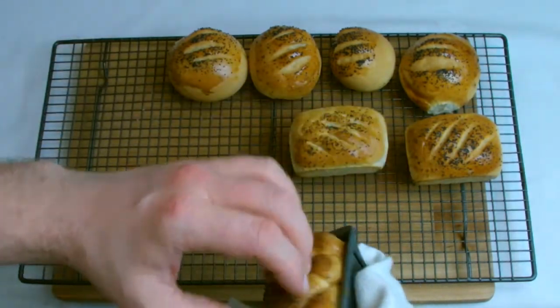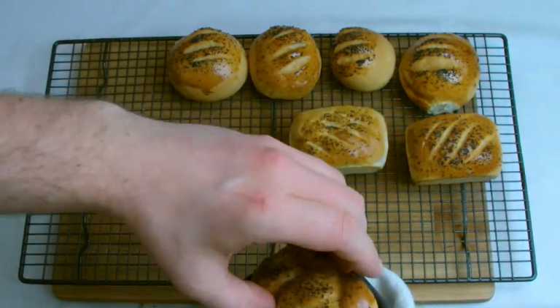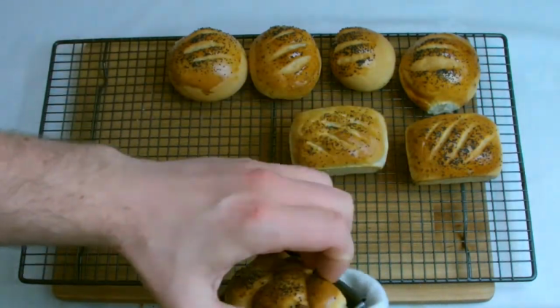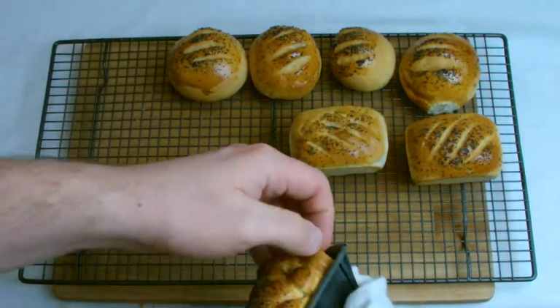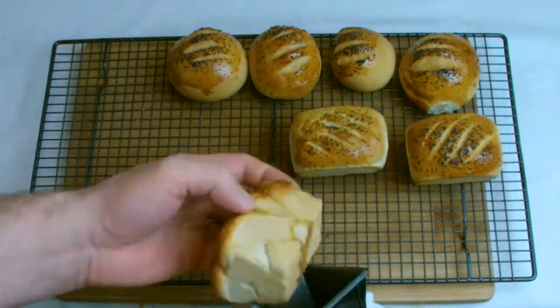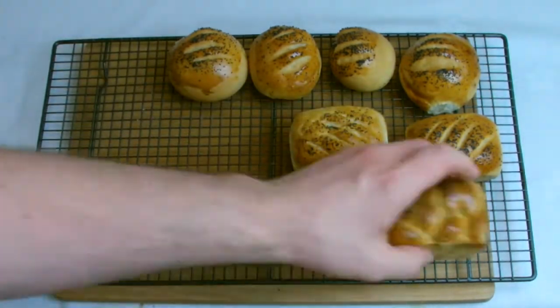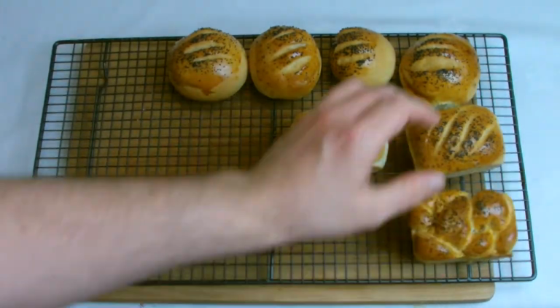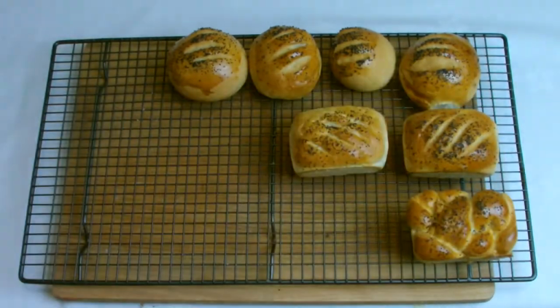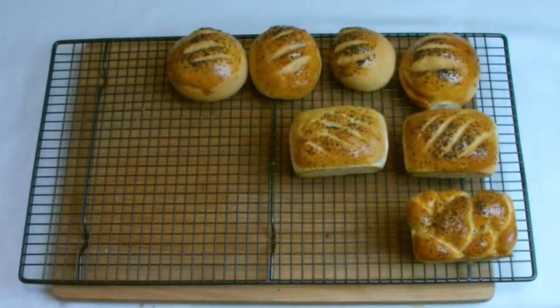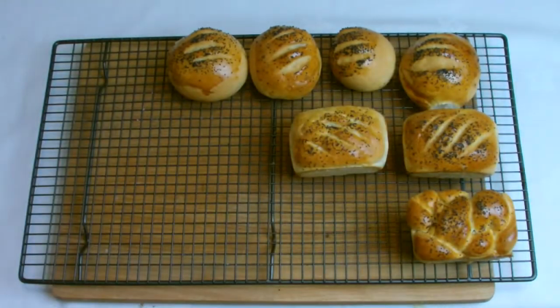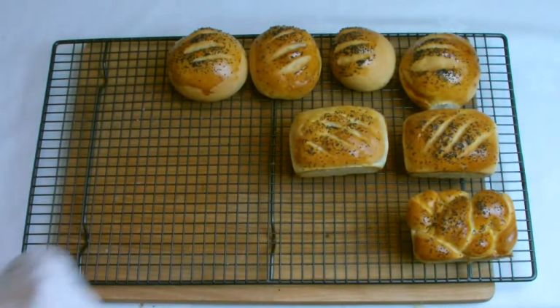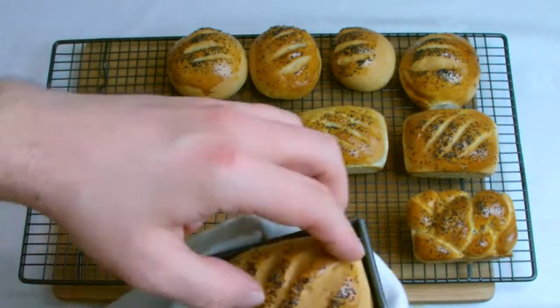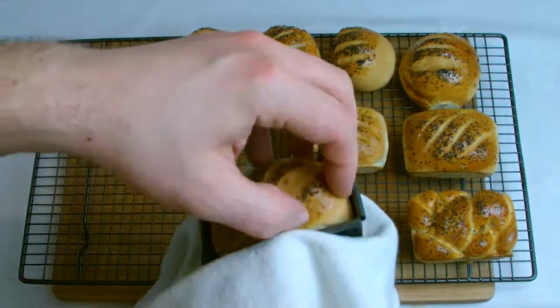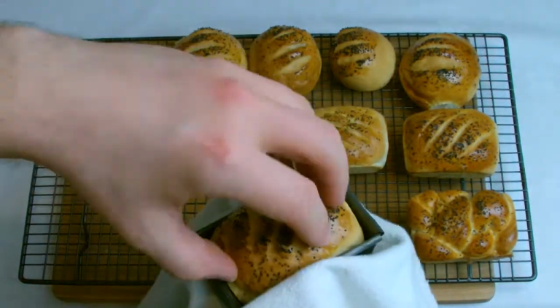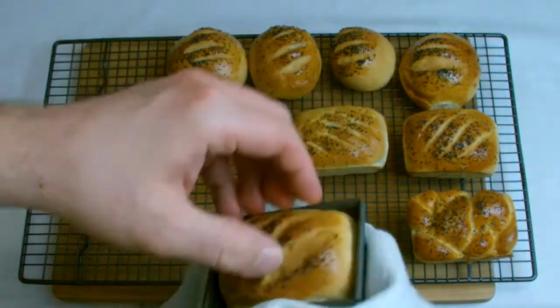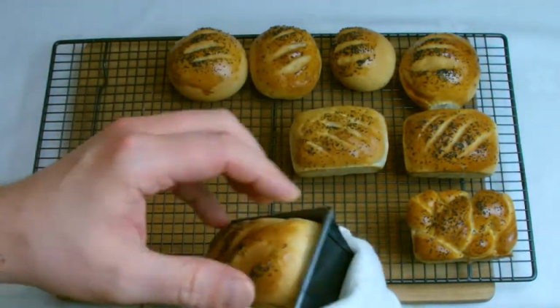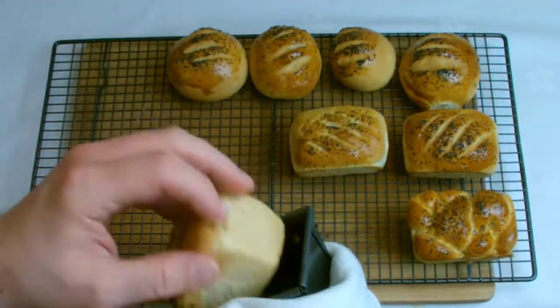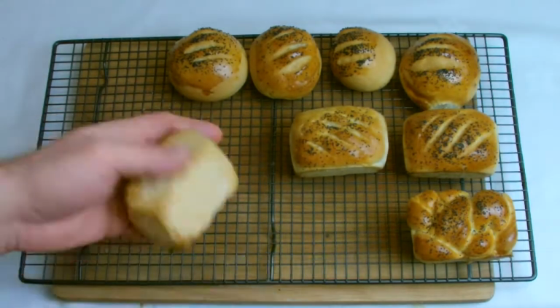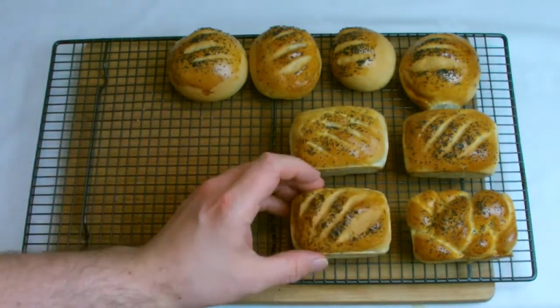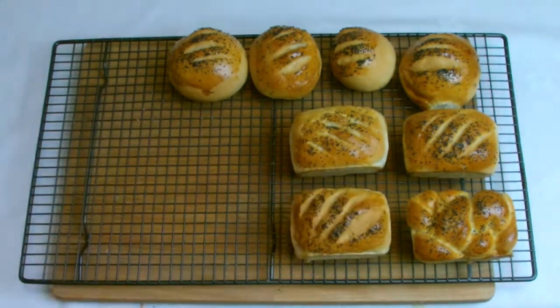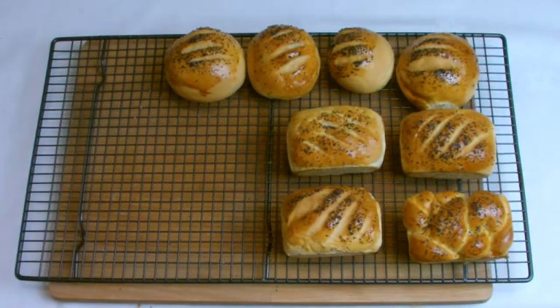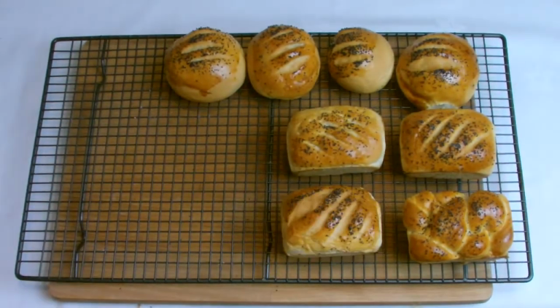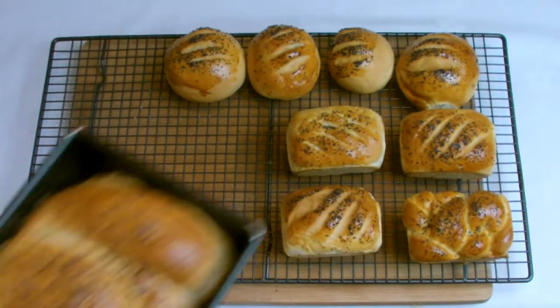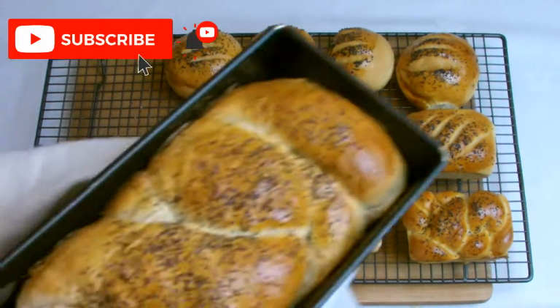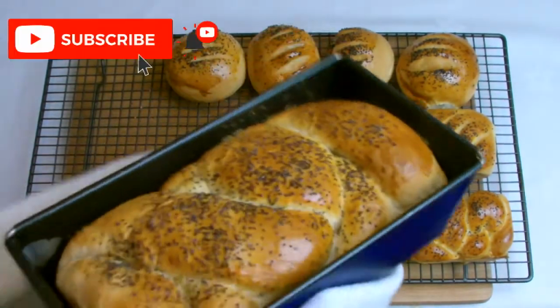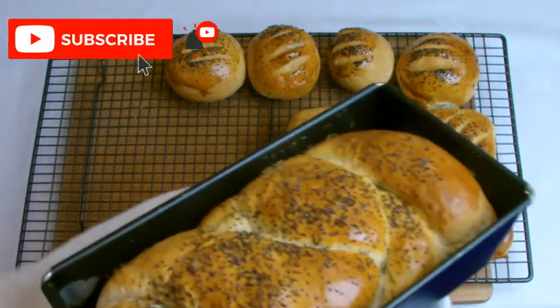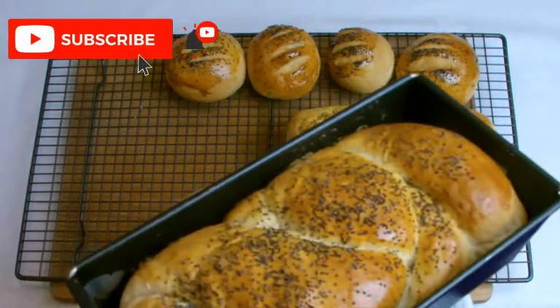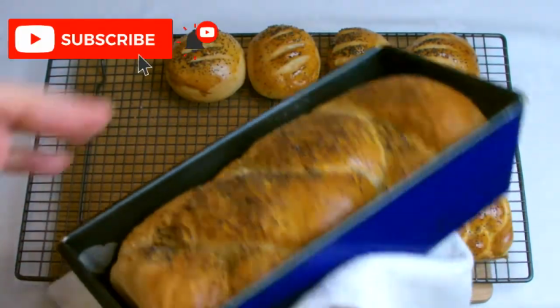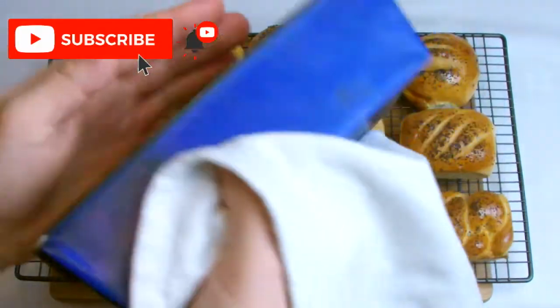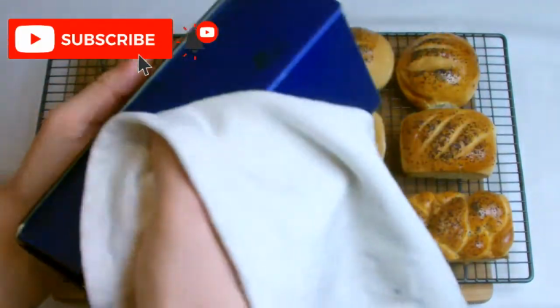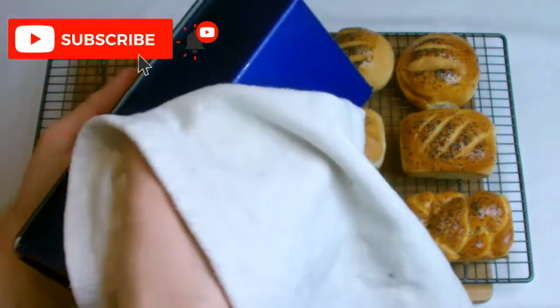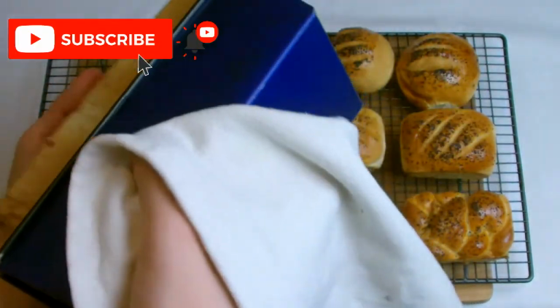If you would like to make your own bread but you don't have access to a mixer, there is another recipe on this channel showing you how to make your own bread entirely by hand.